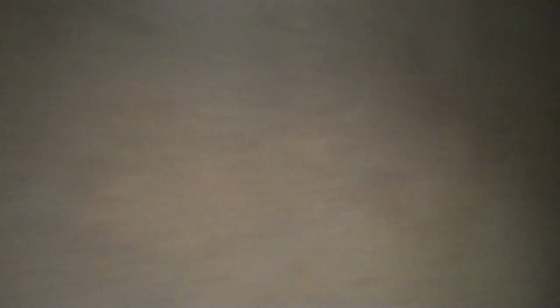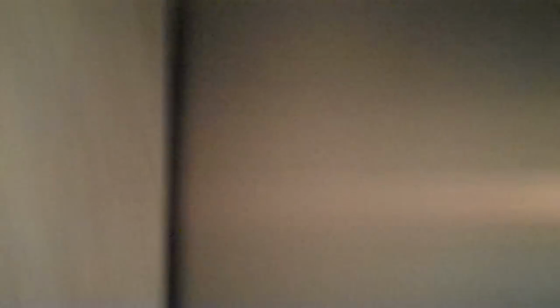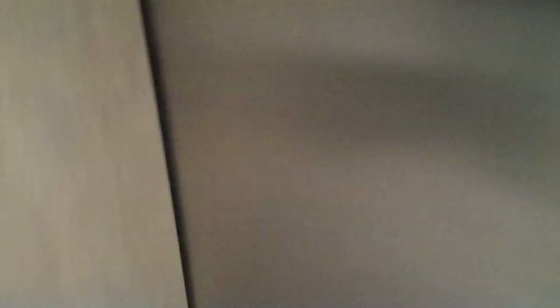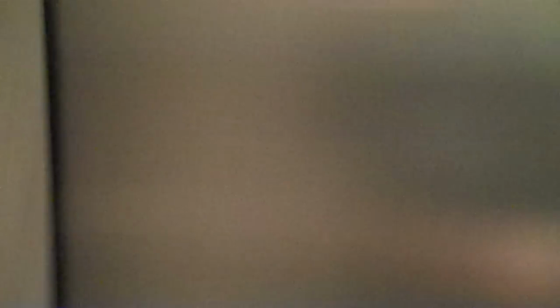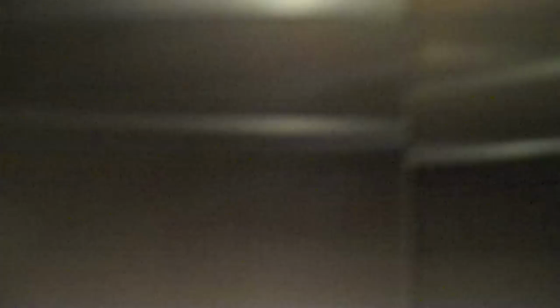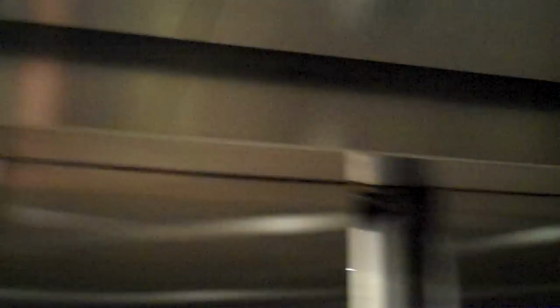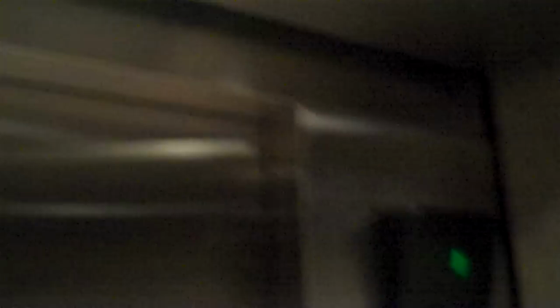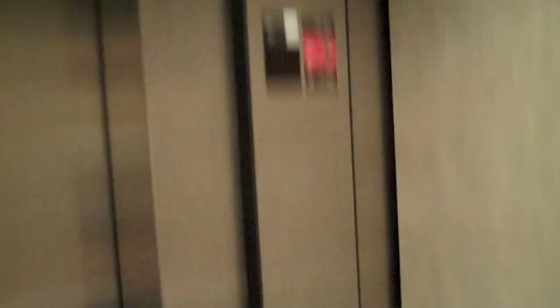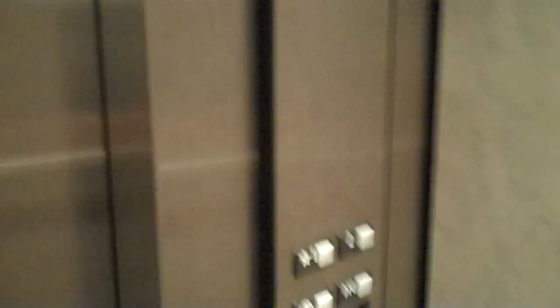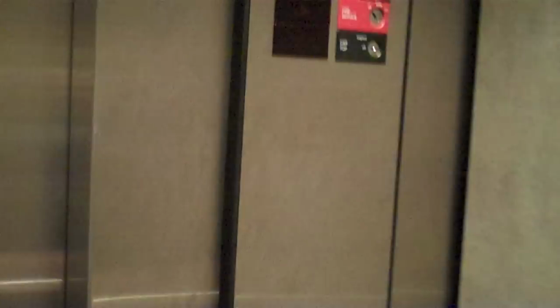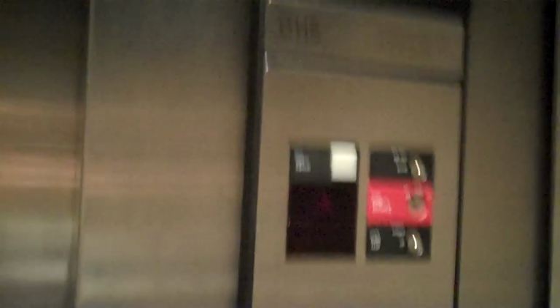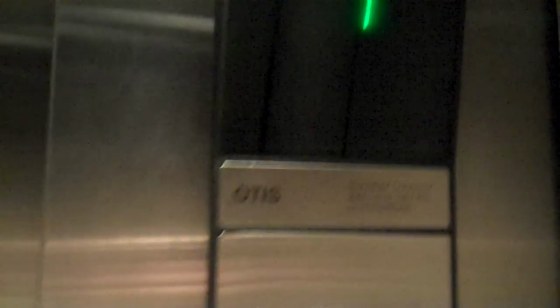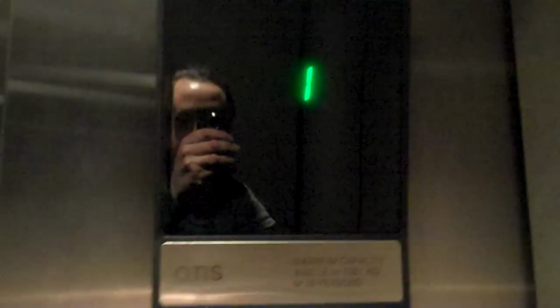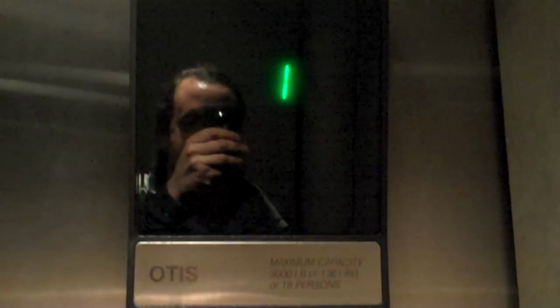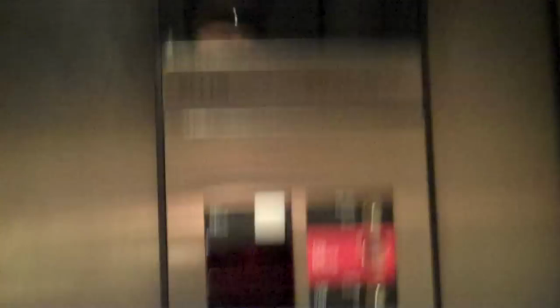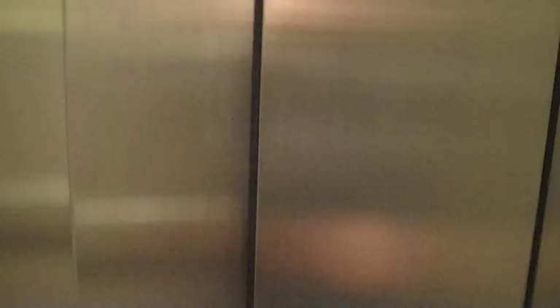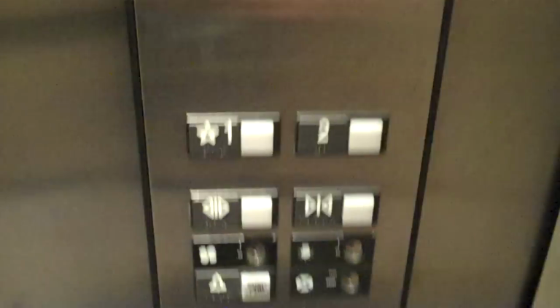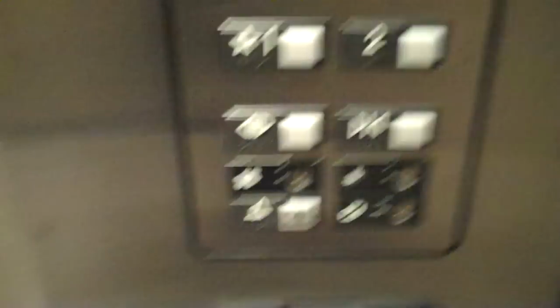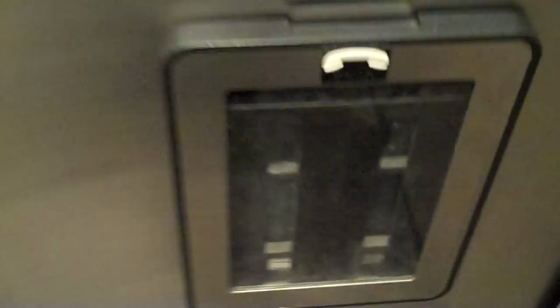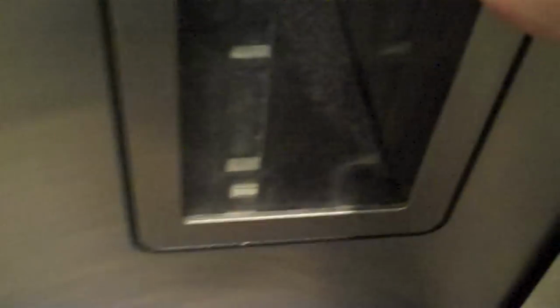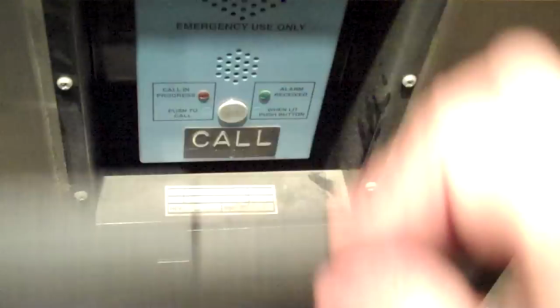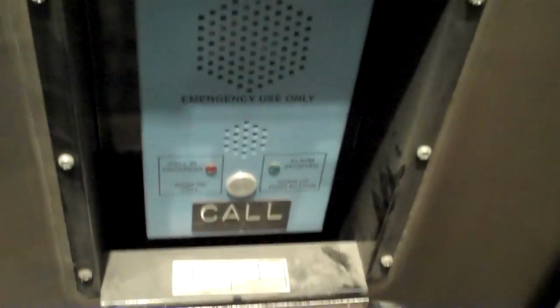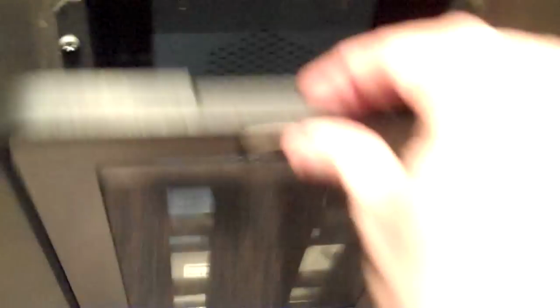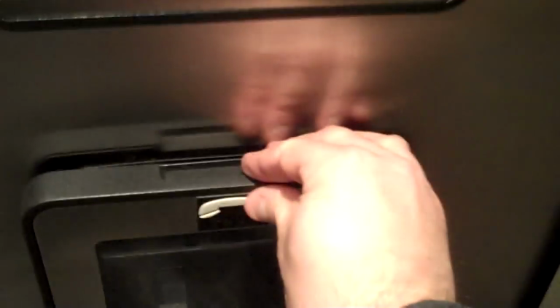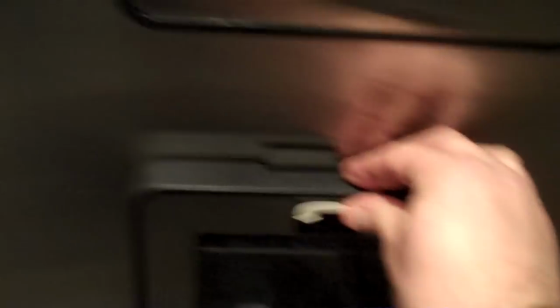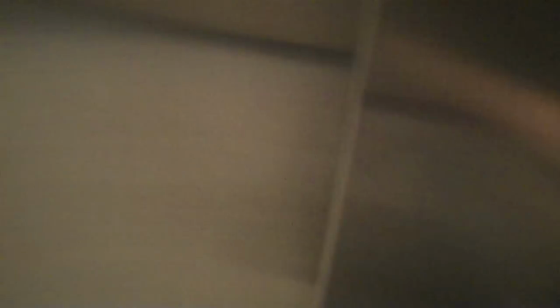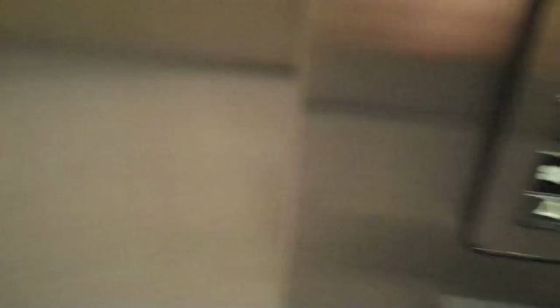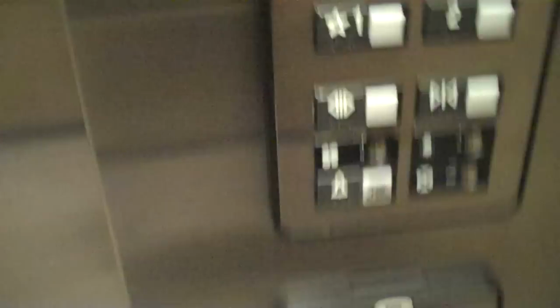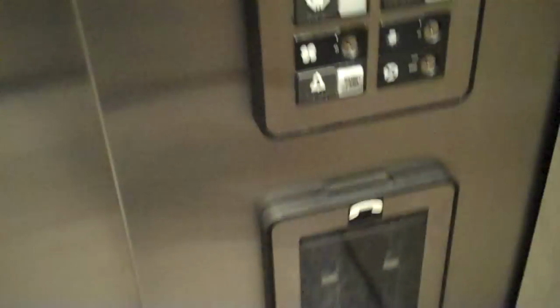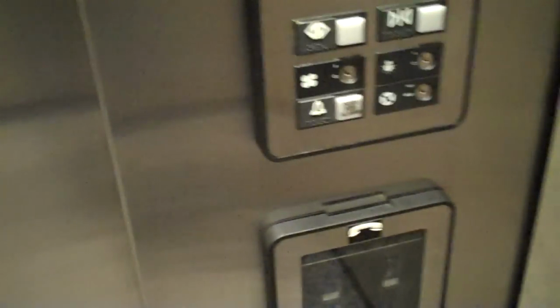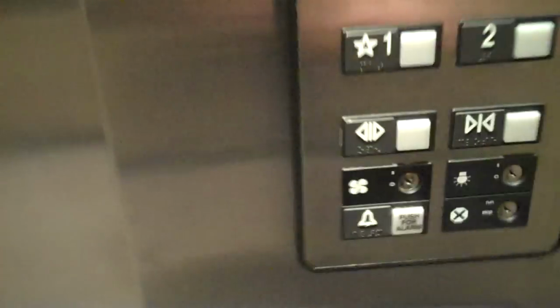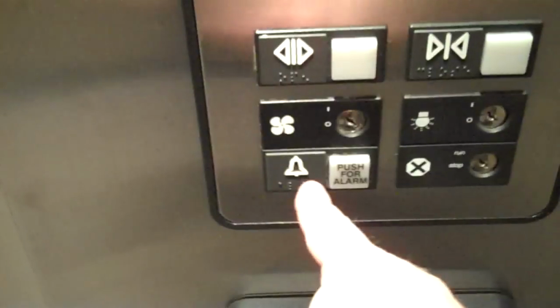Sorry if it seems a little rushed — there was an employee right there, but she didn't seem to care much. And it's a notice. There's your buttons, and the phone. I take it the certificate is upon request.